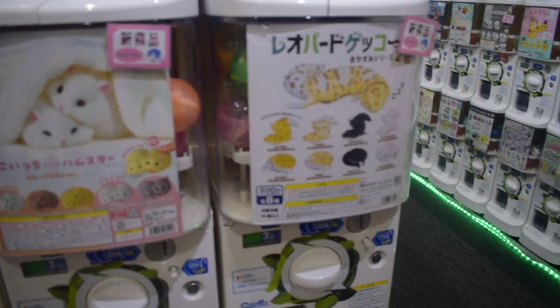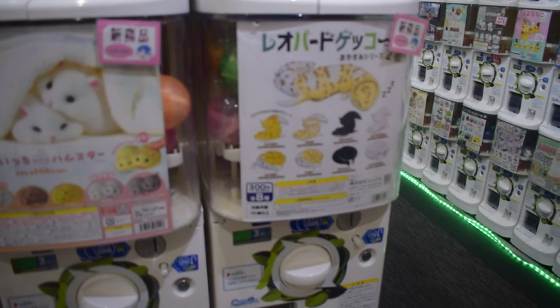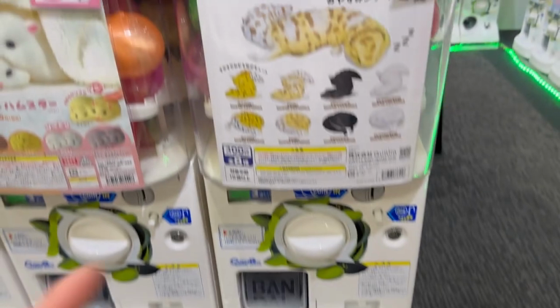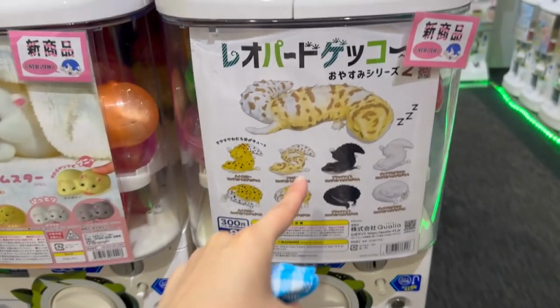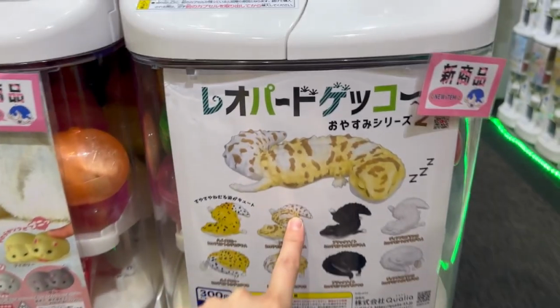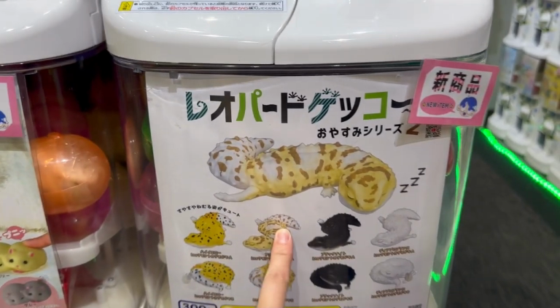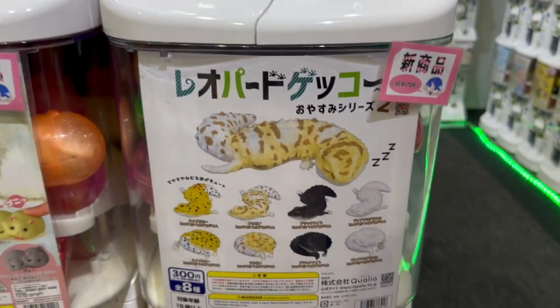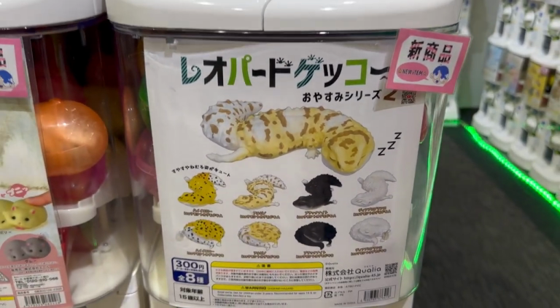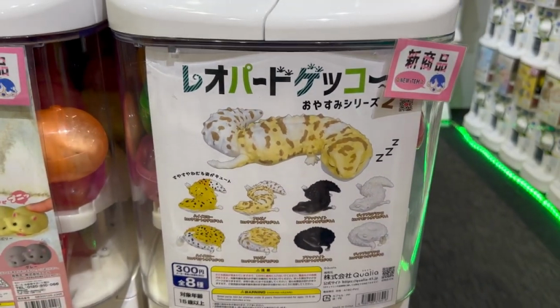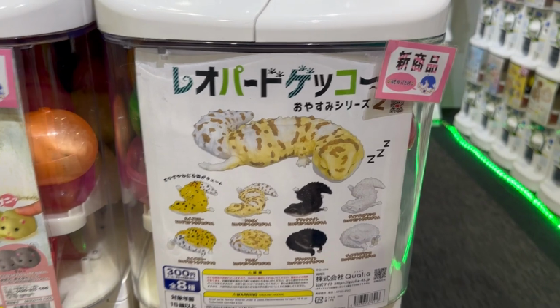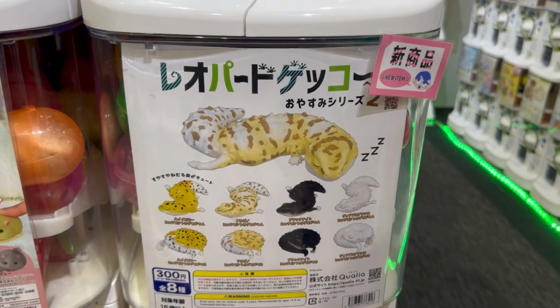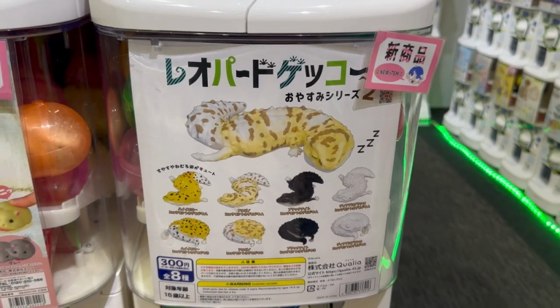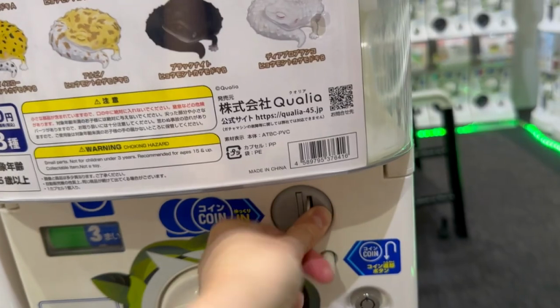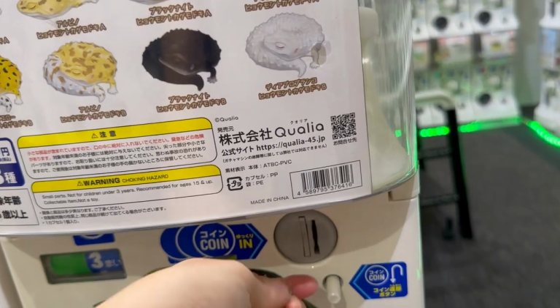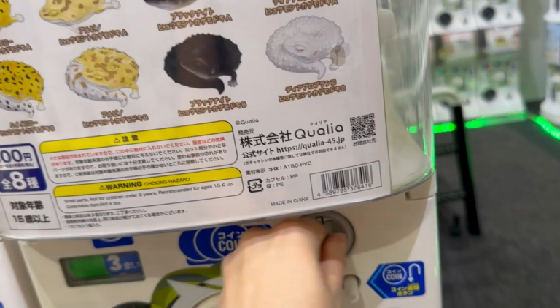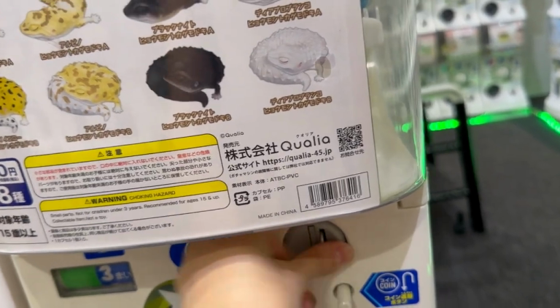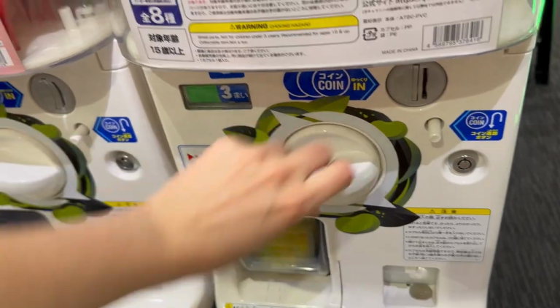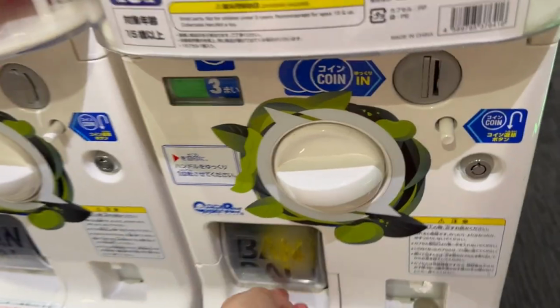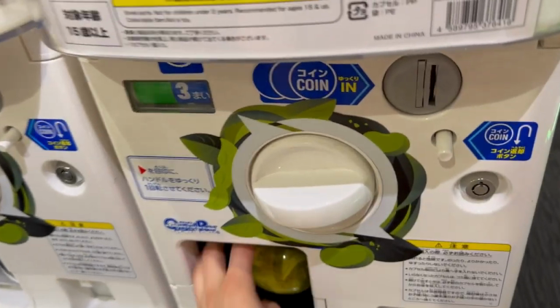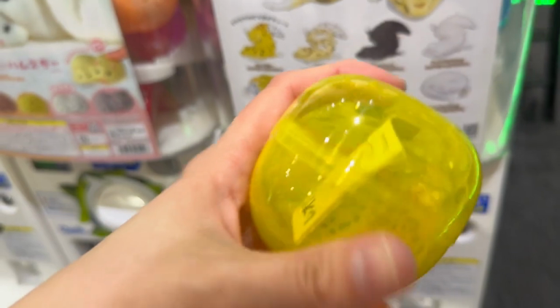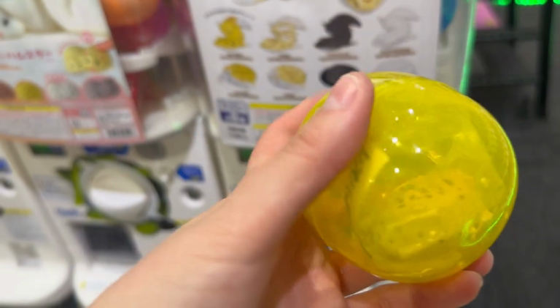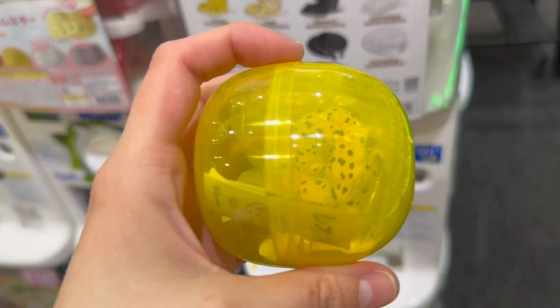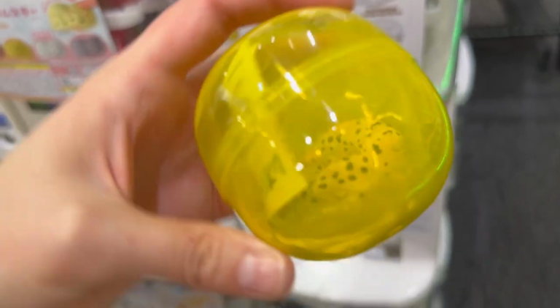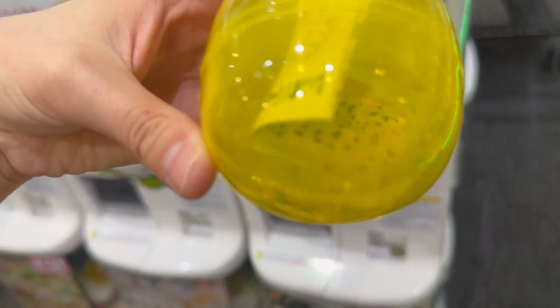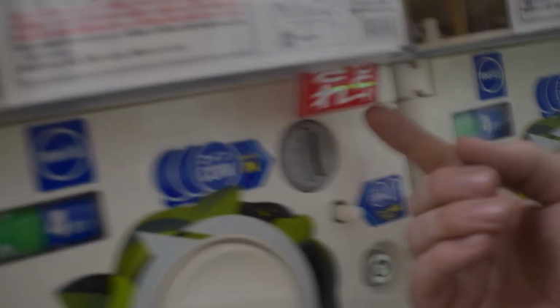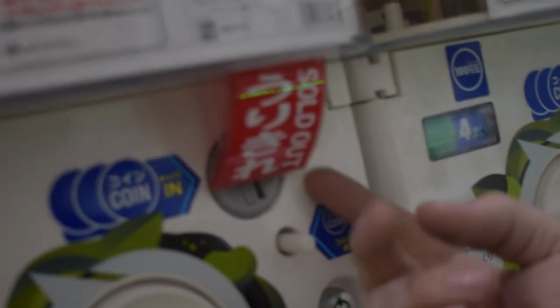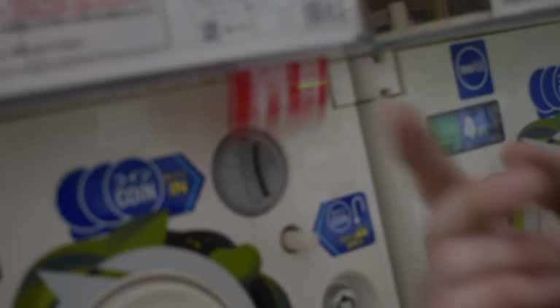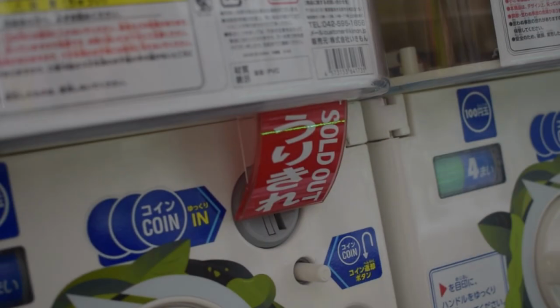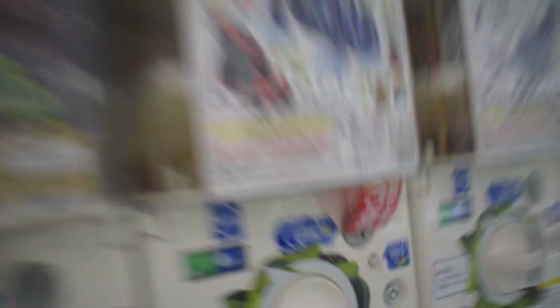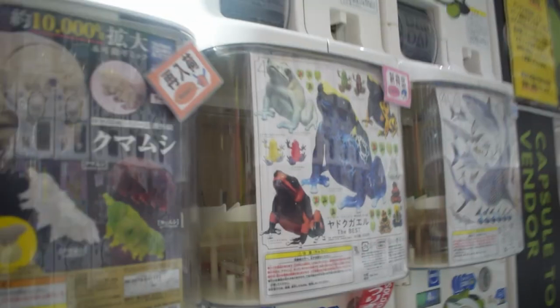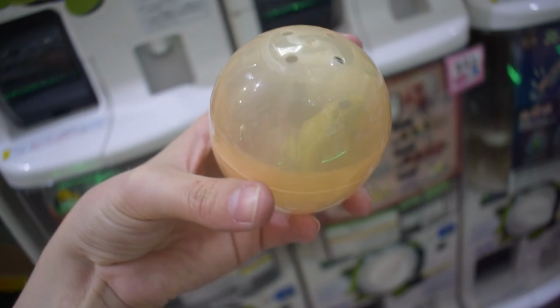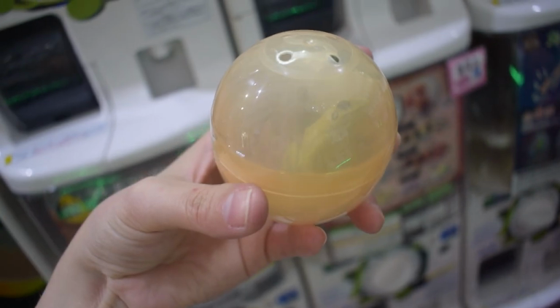I was looking for these — leopard geckos! I'm going to get a few of these. More than a few, actually. Oh, they're so cute. Look at that. I guess I bought them all. My bad.